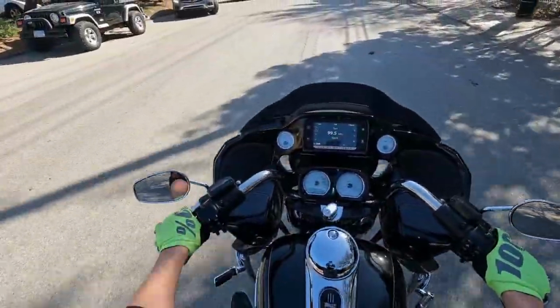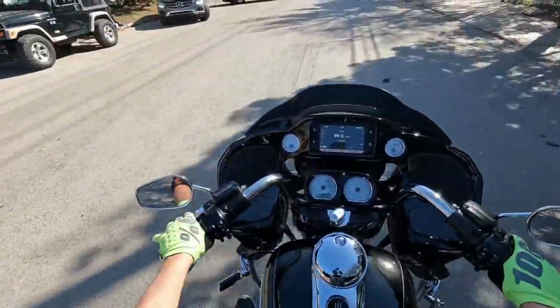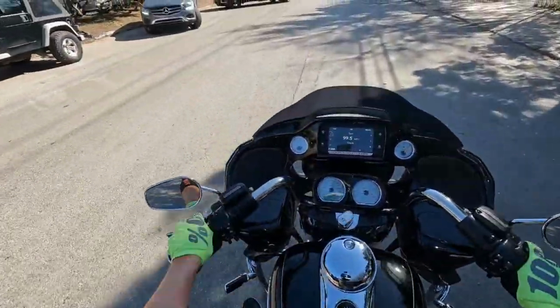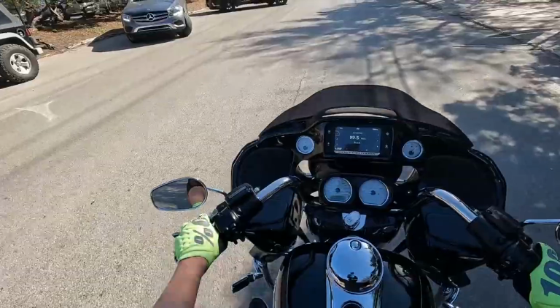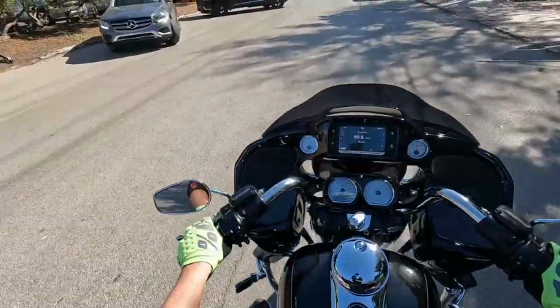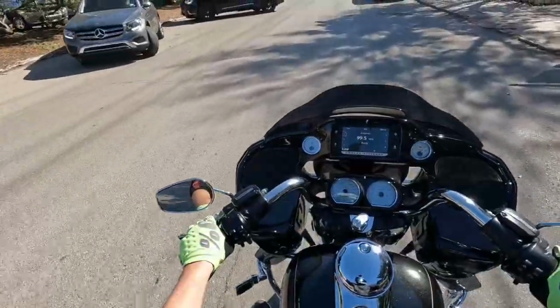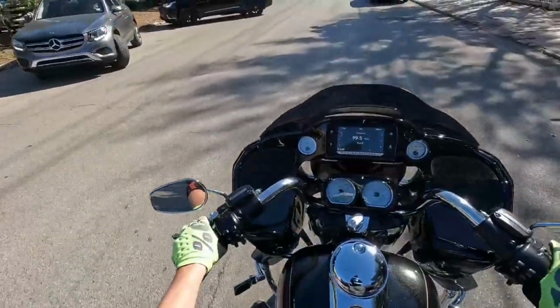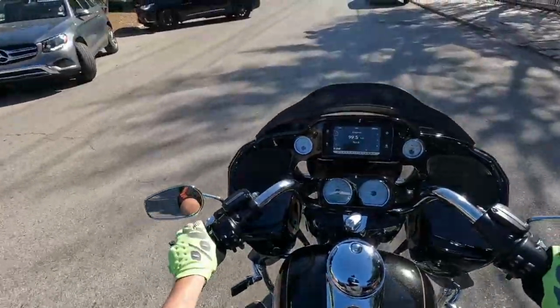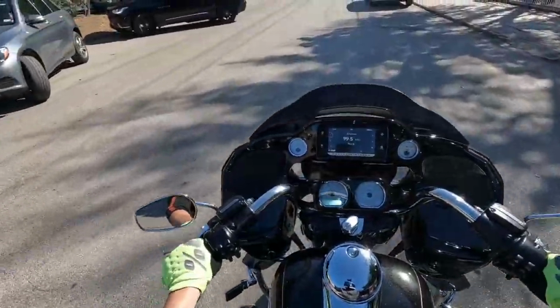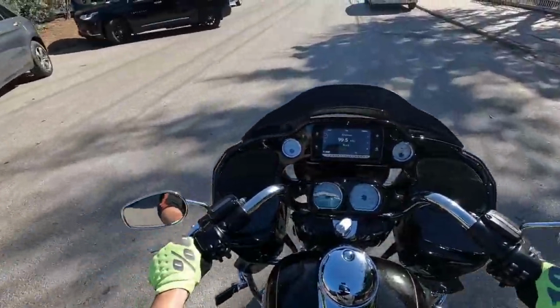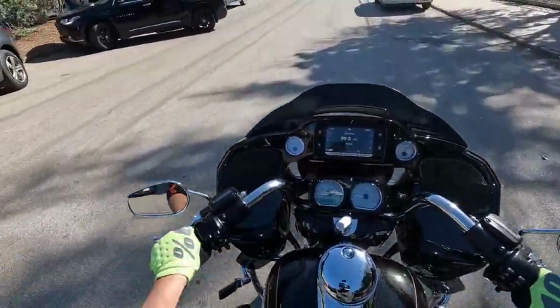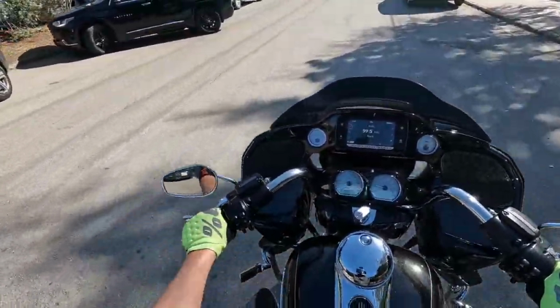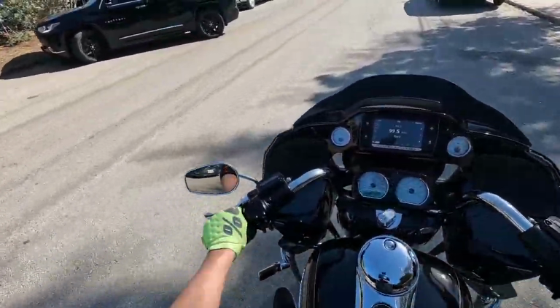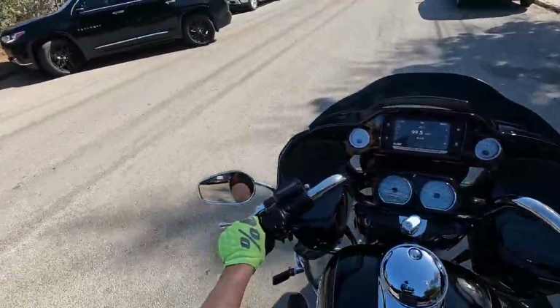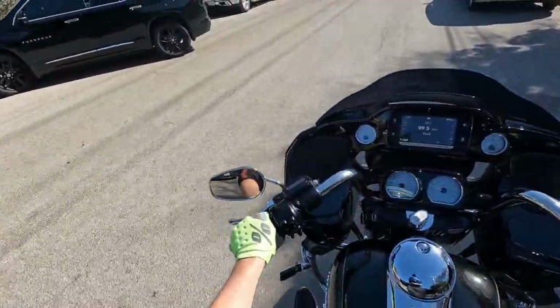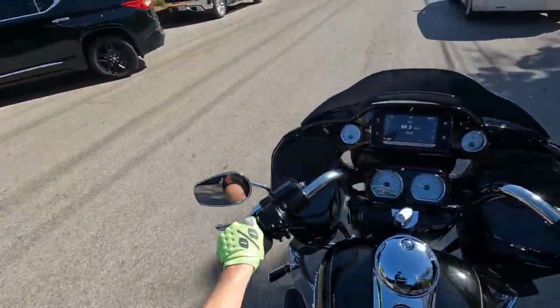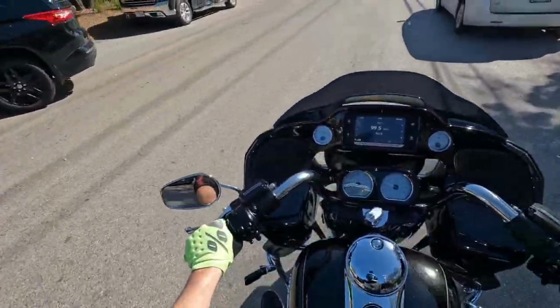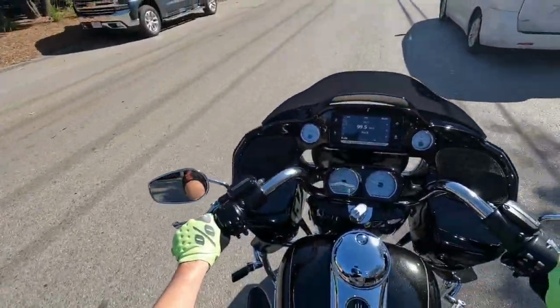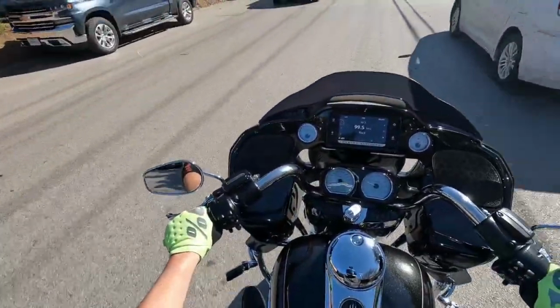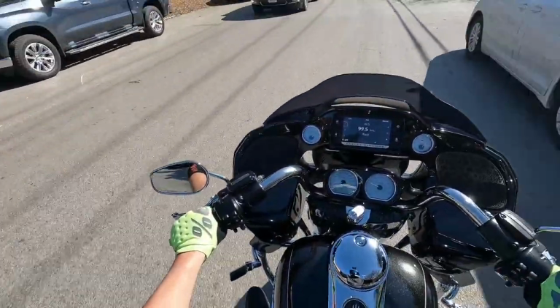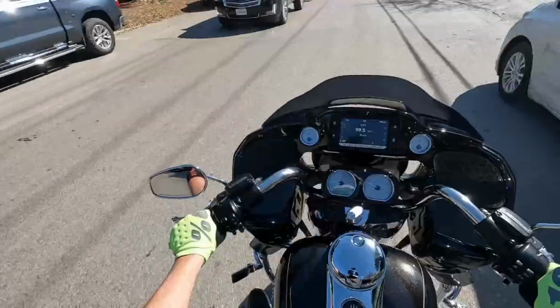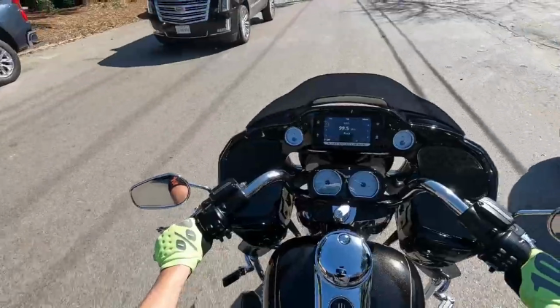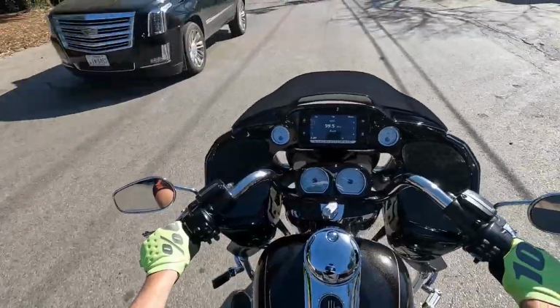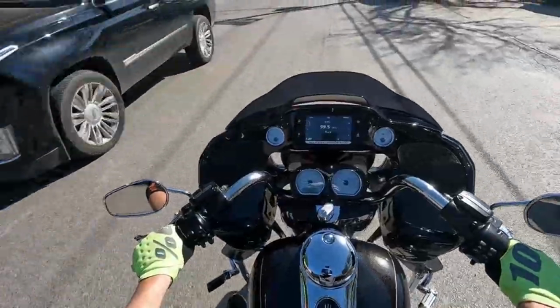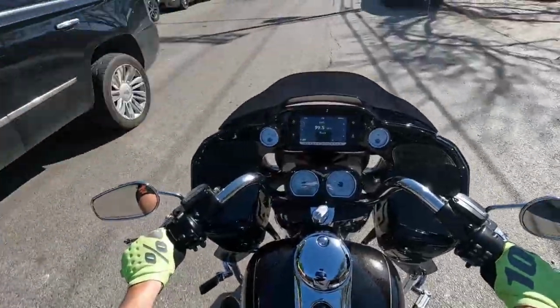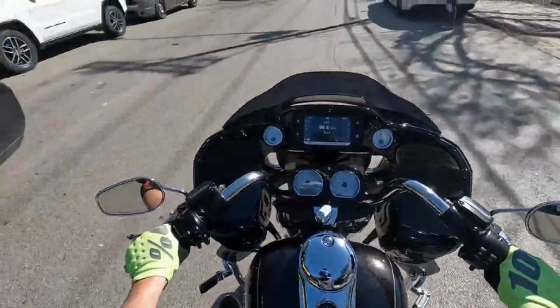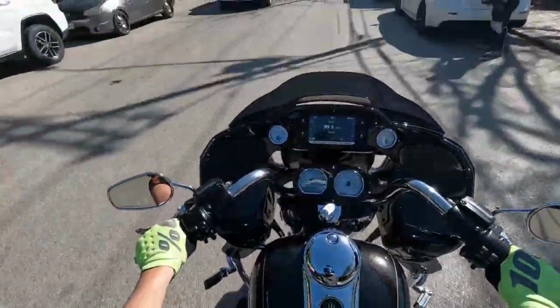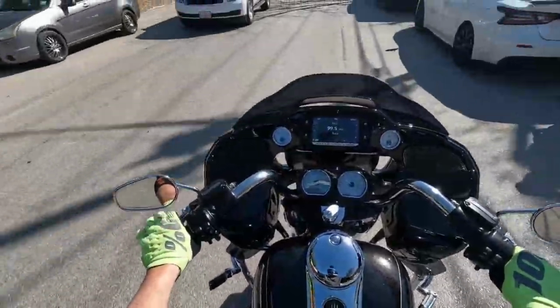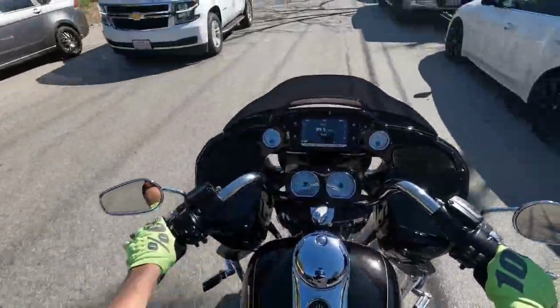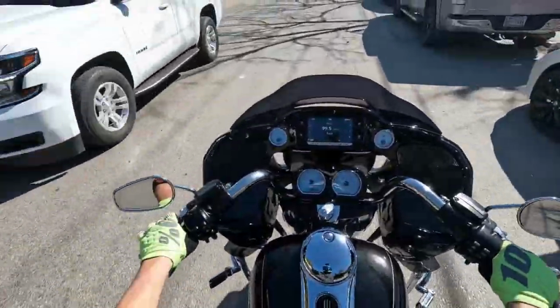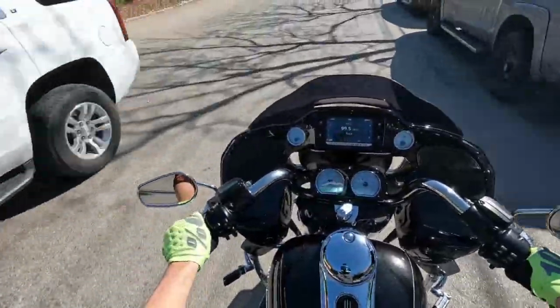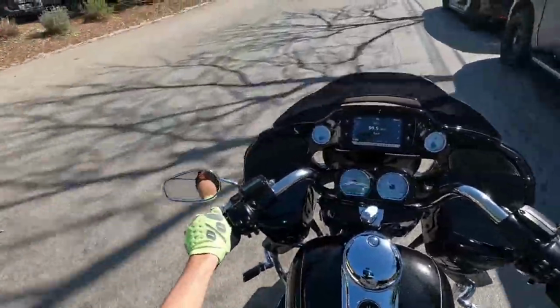Perfect example here — on the brakes but not on the clutch, and it does not stall. Let's see if we can find some stop lights.